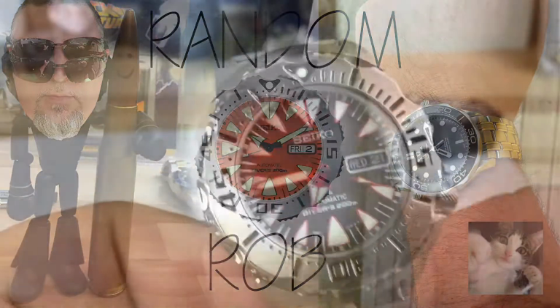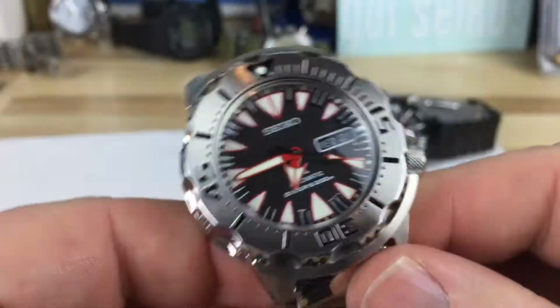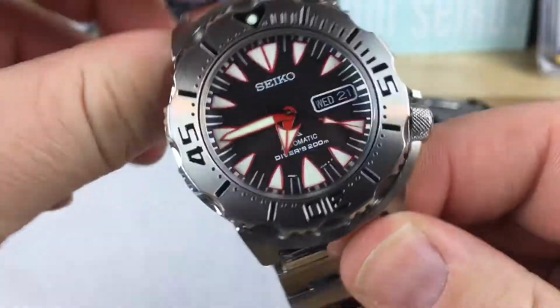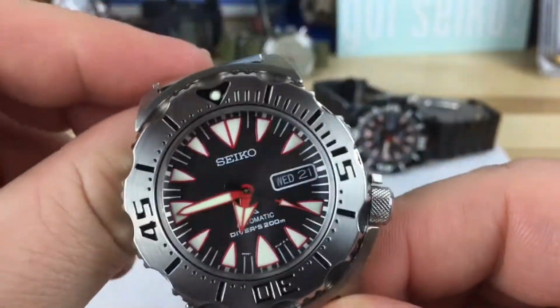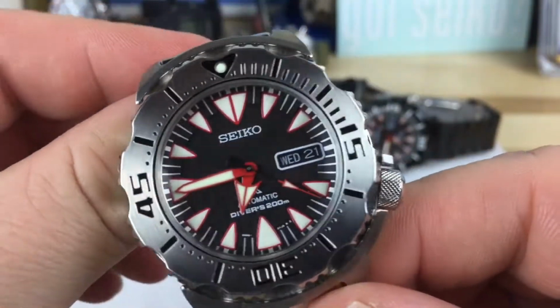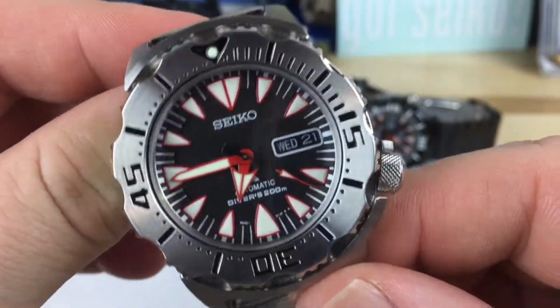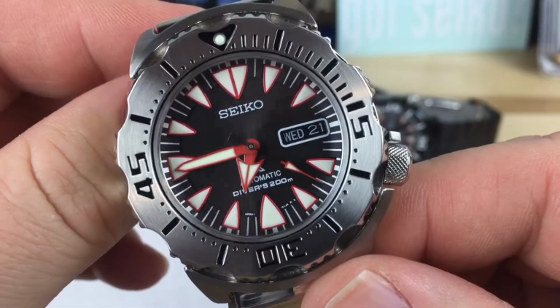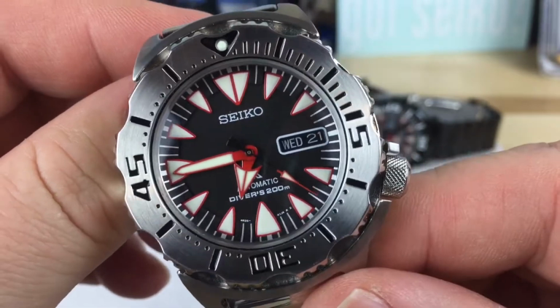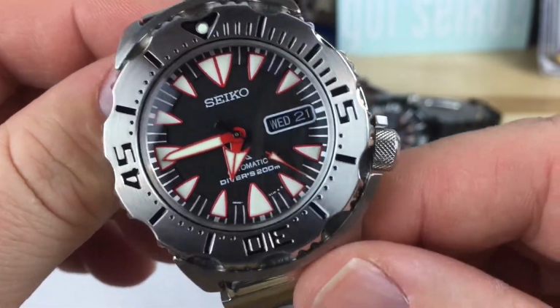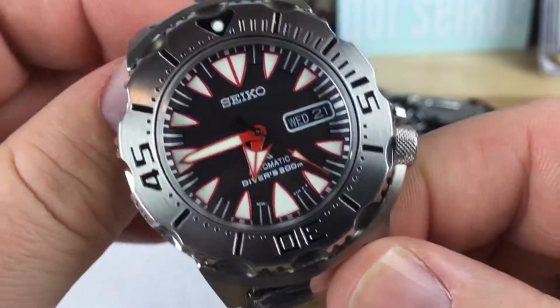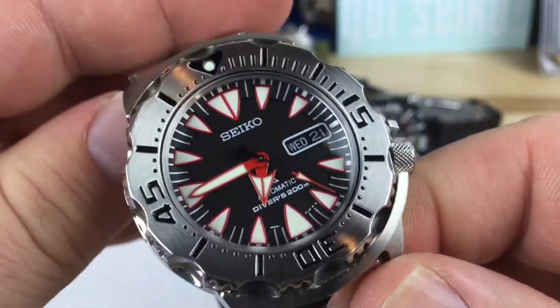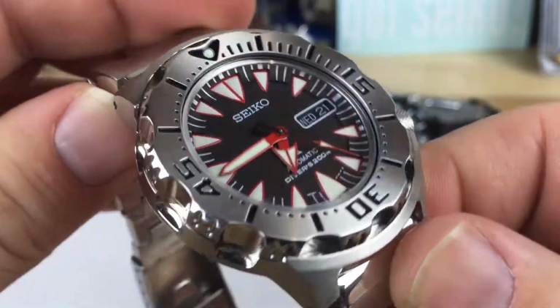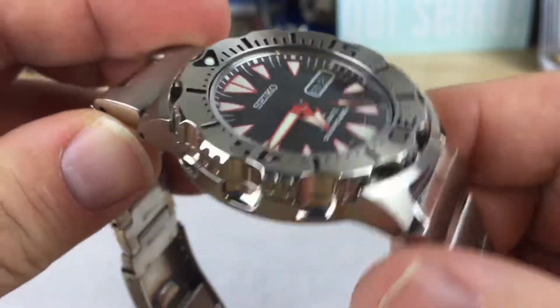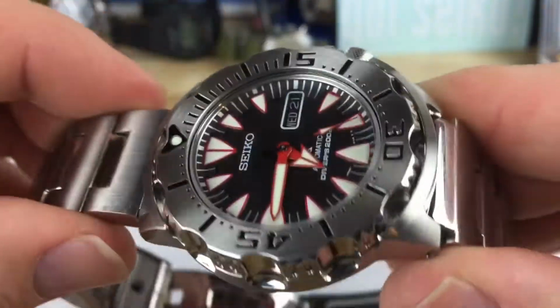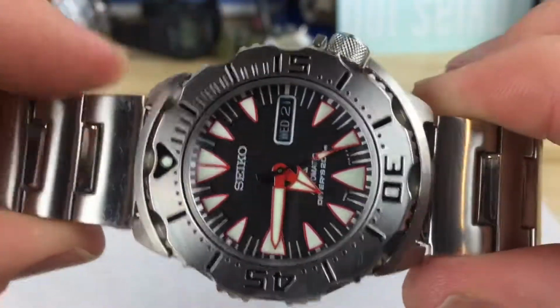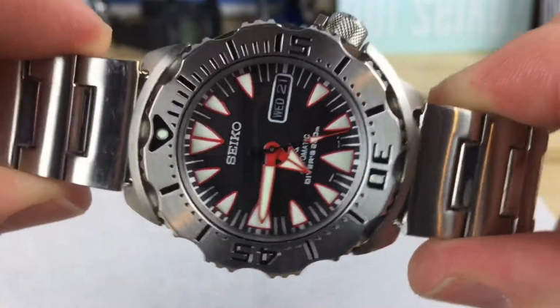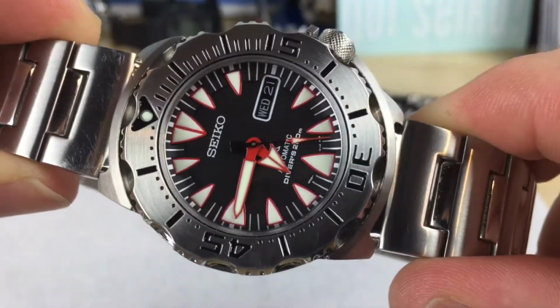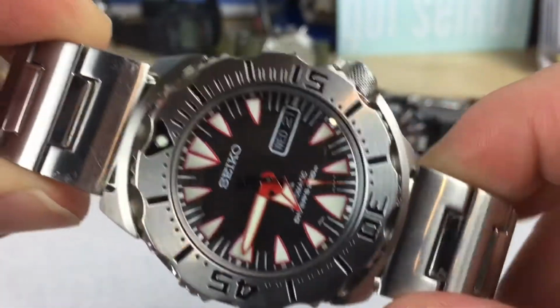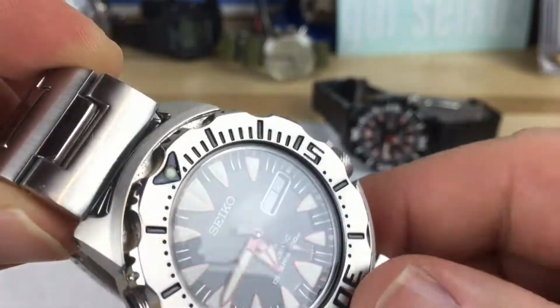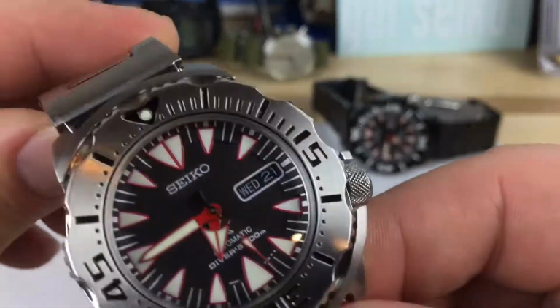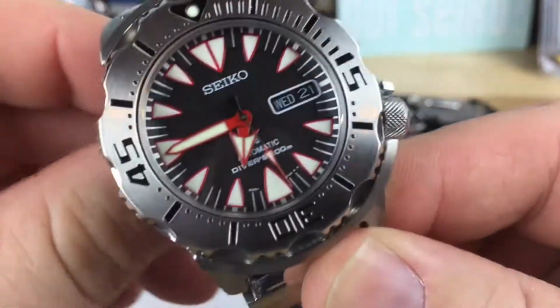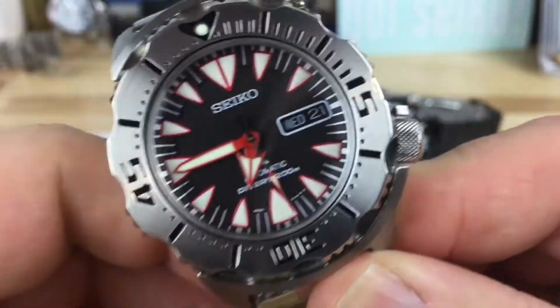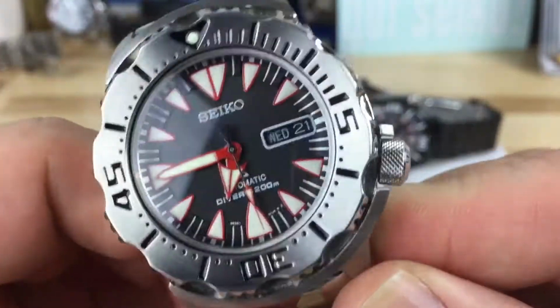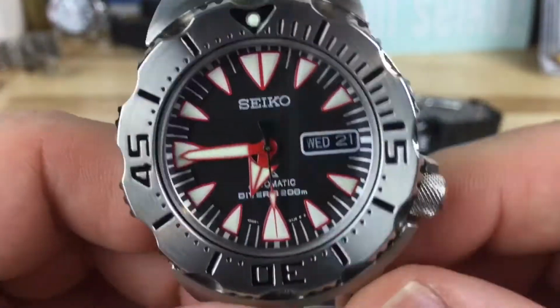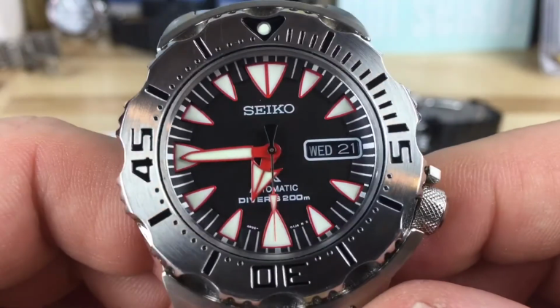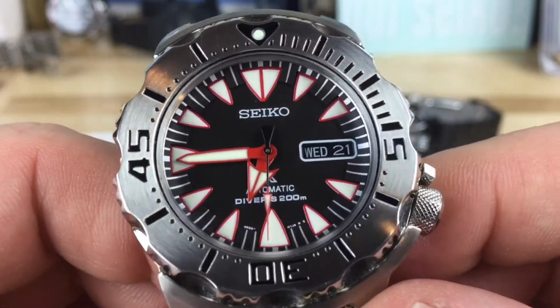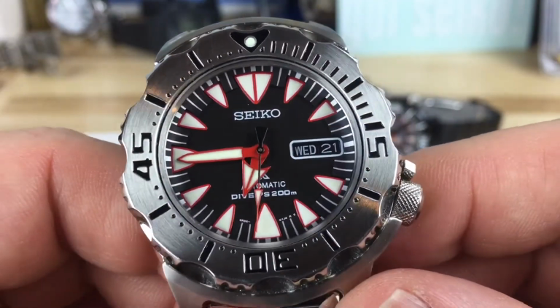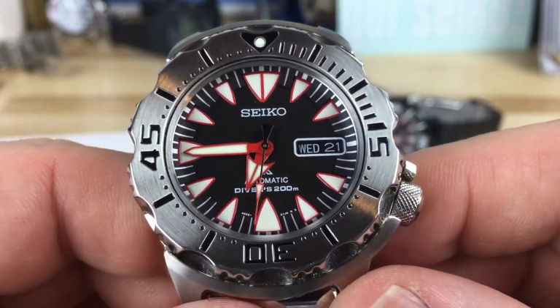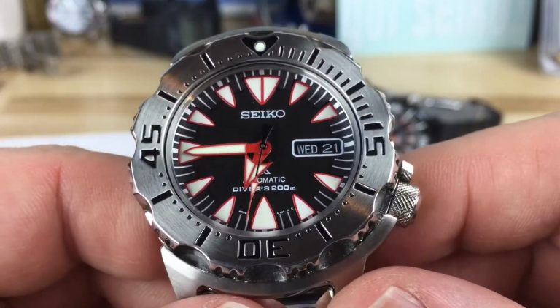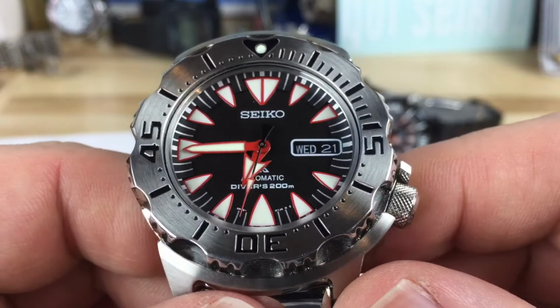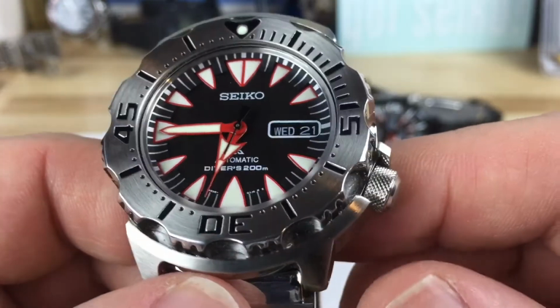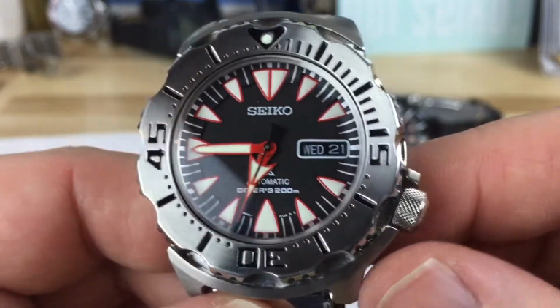I'm going to take a look at the Seiko Monster Dracula, or Bloody Tooth Monster, today. This is the SRP313 and this is the K model, so it's Malaysia made — it's not the Japanese made one.